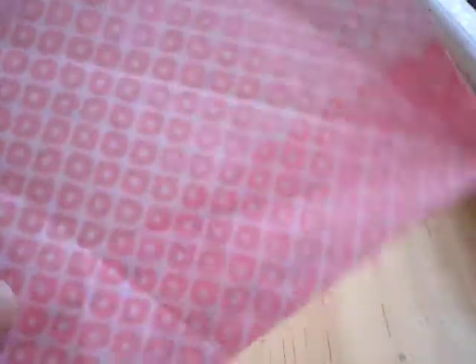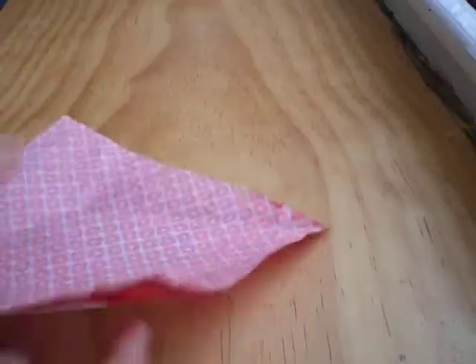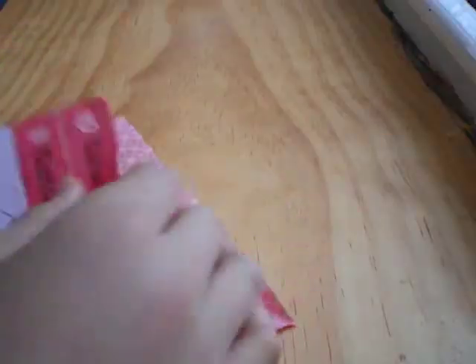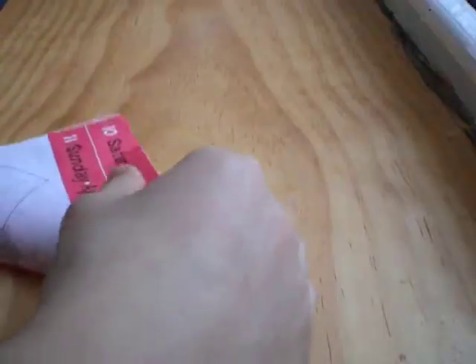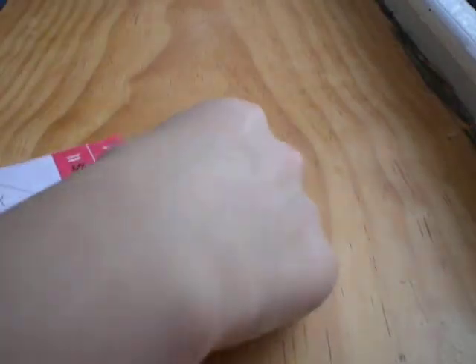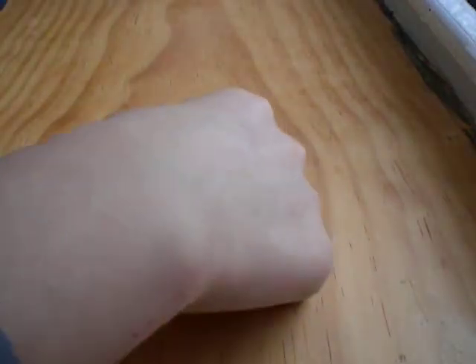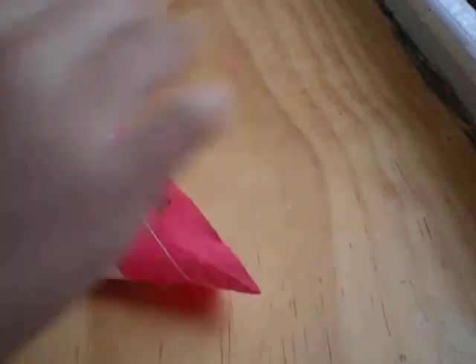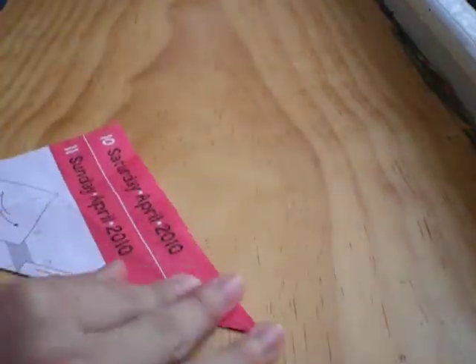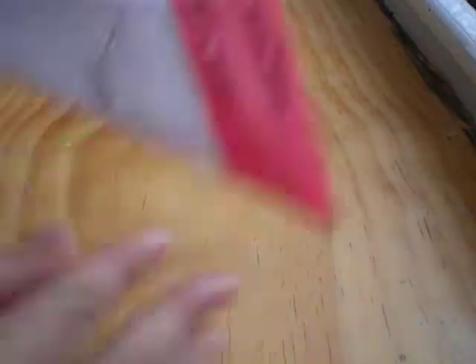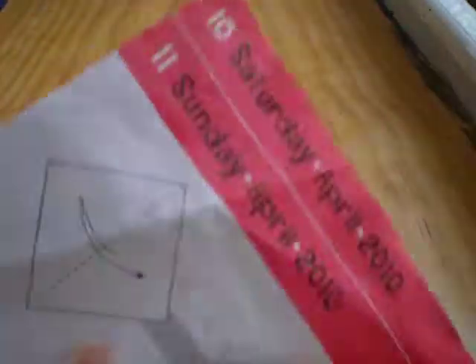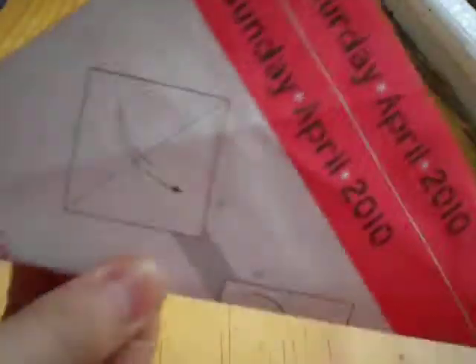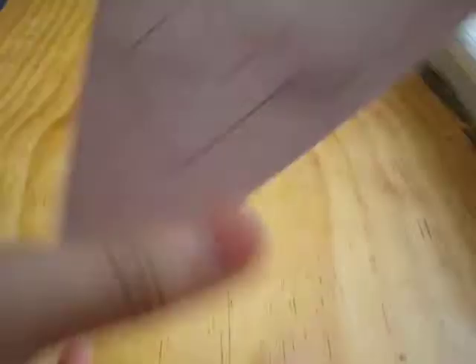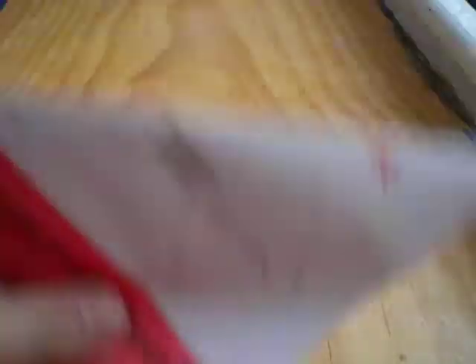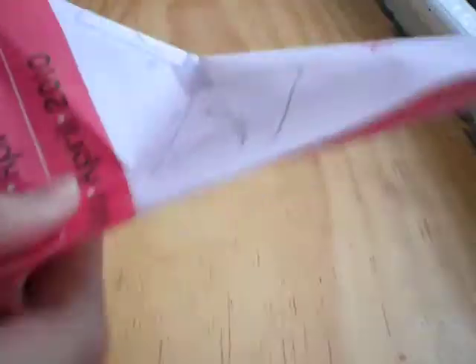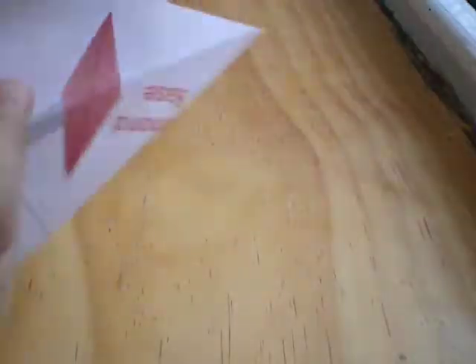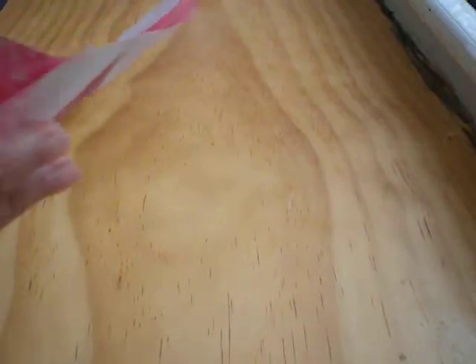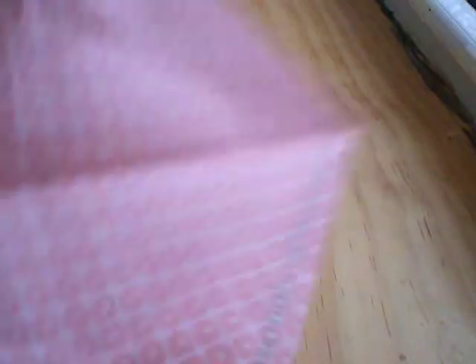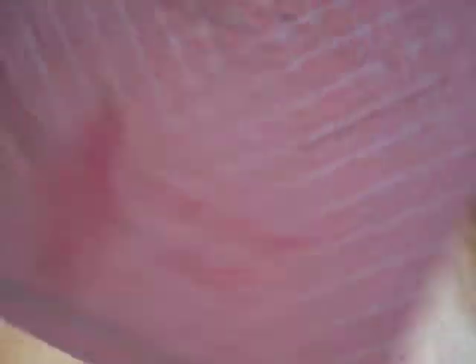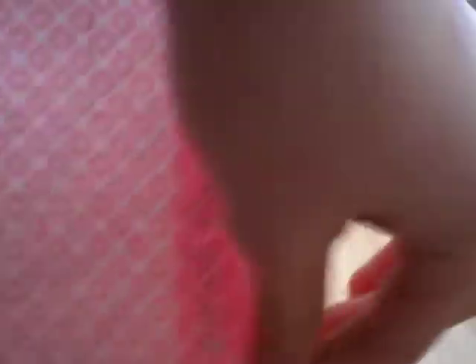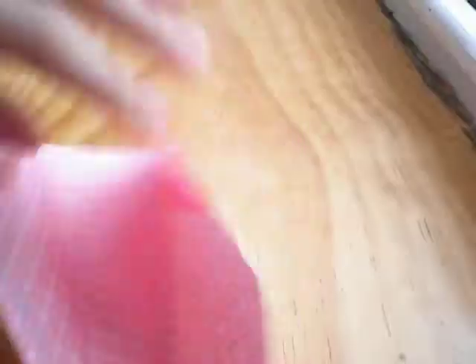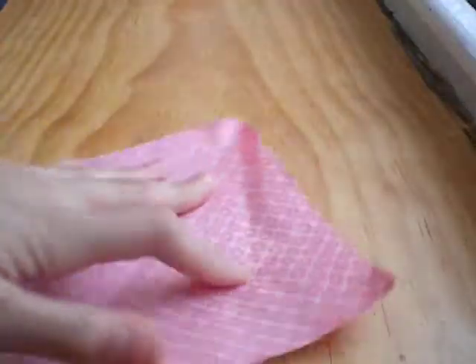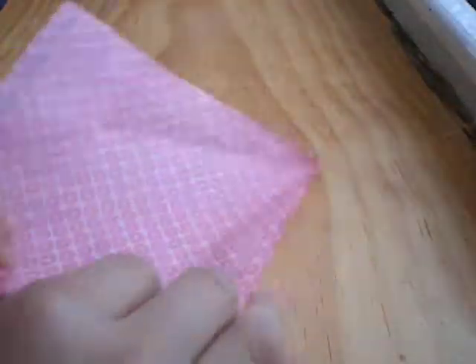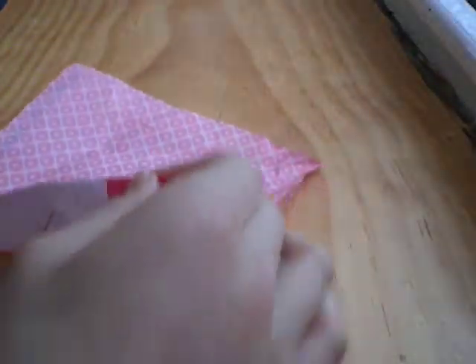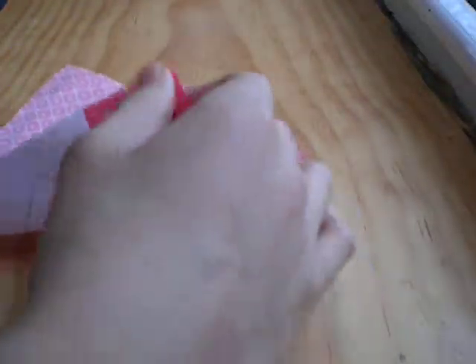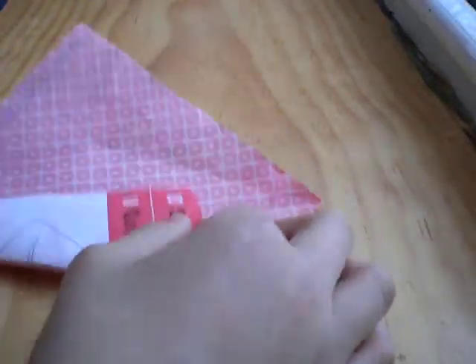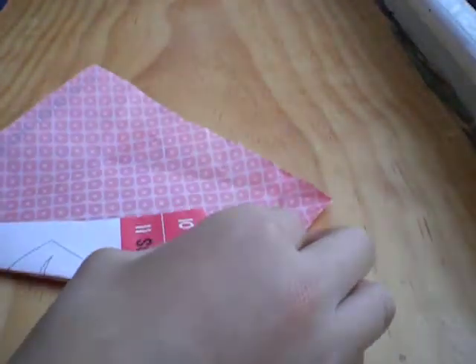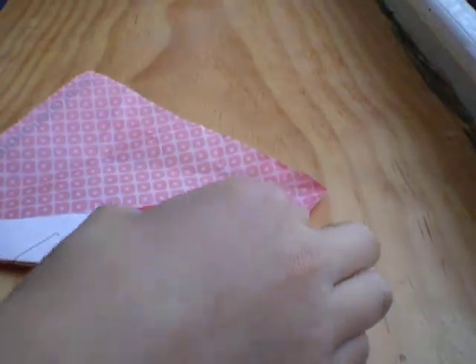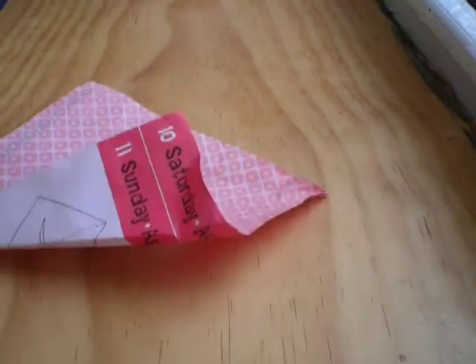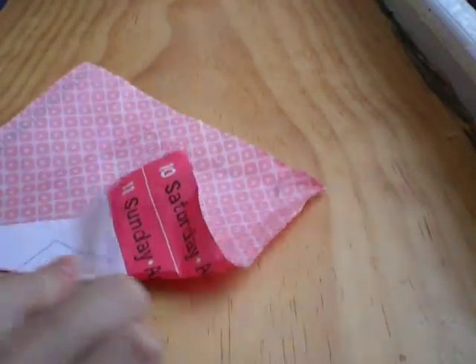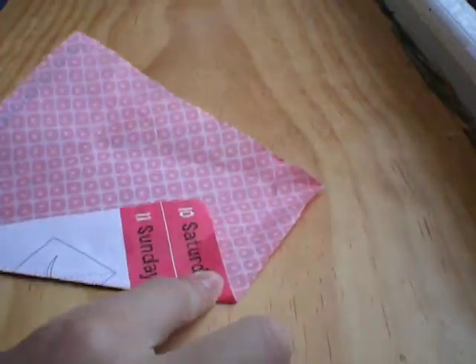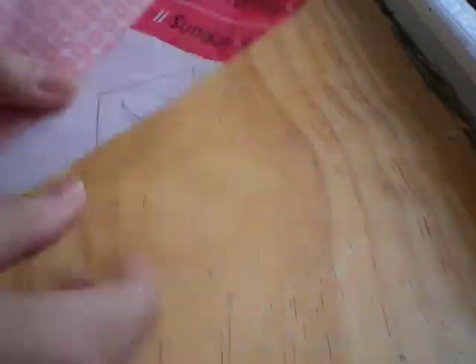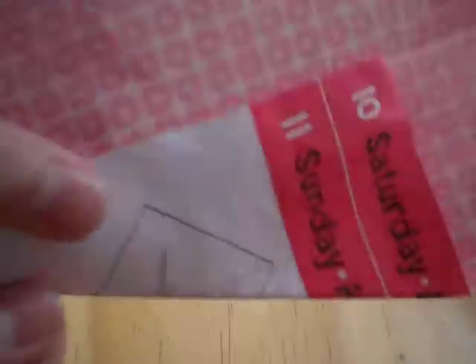First what I'm going to do is fold it in half like a sandwich, like this. And now open back up. And now fold this side, like that.